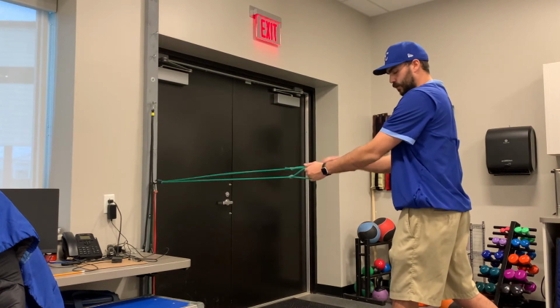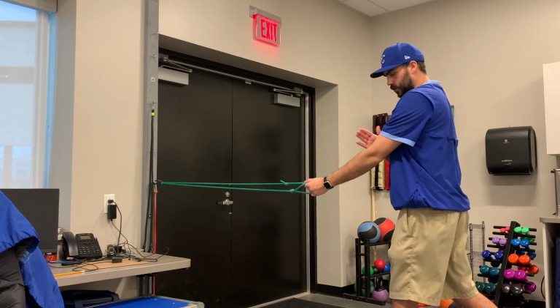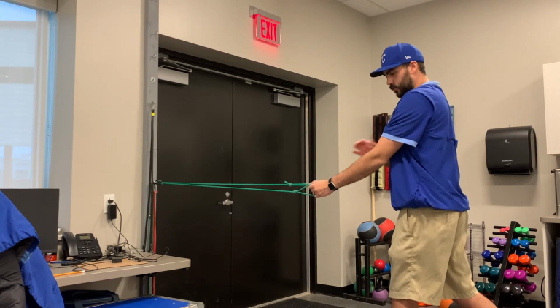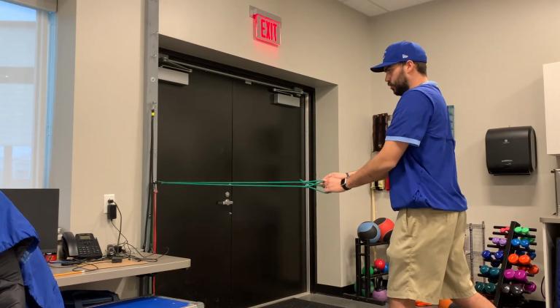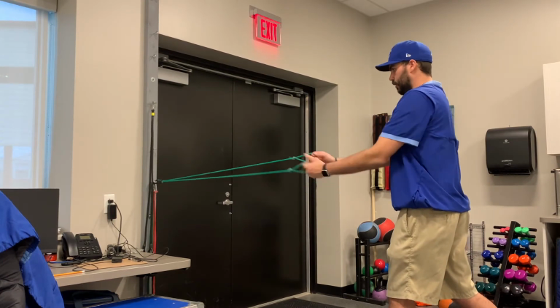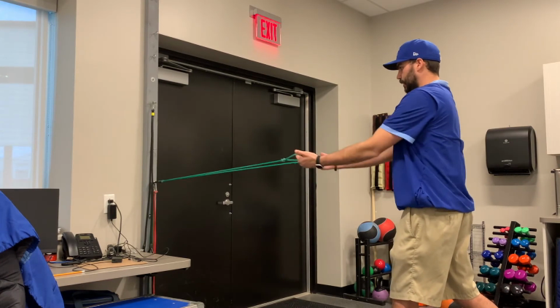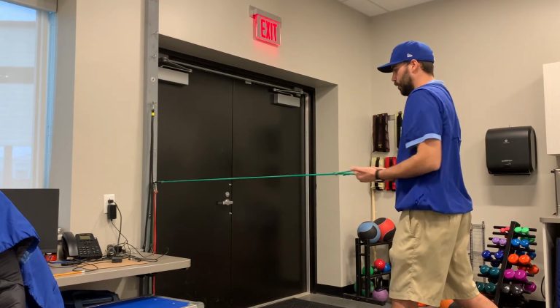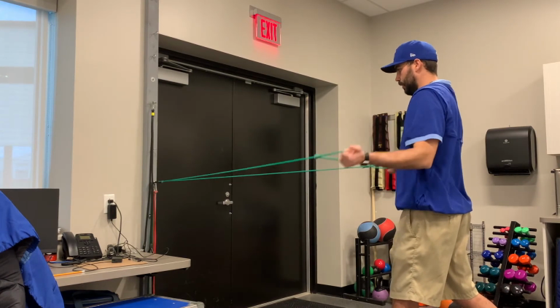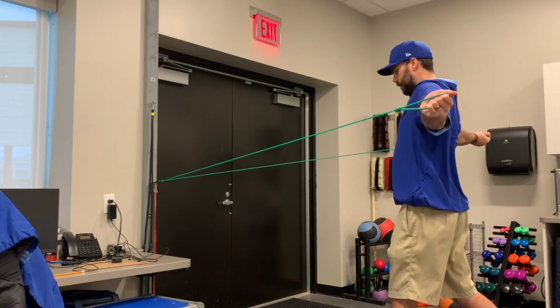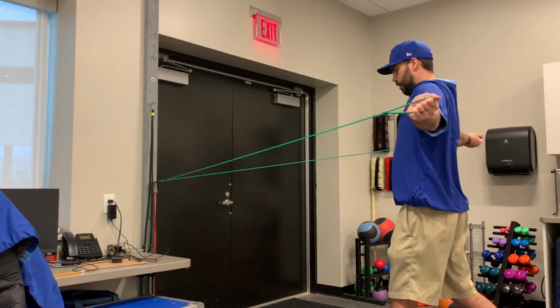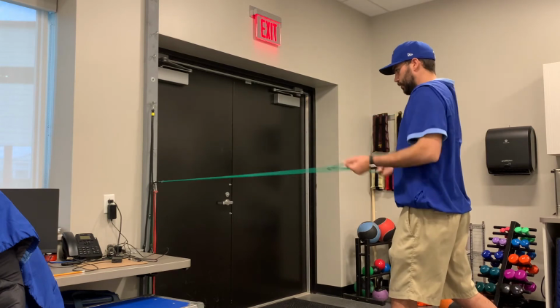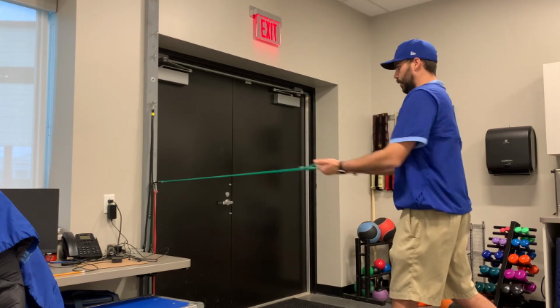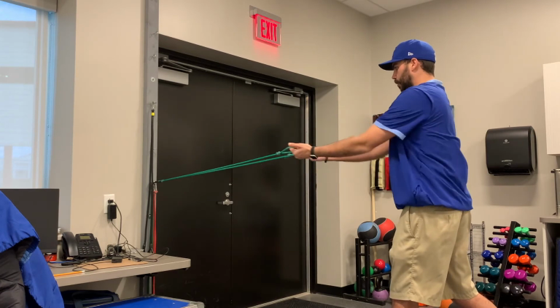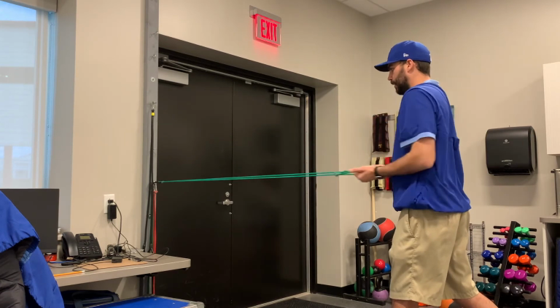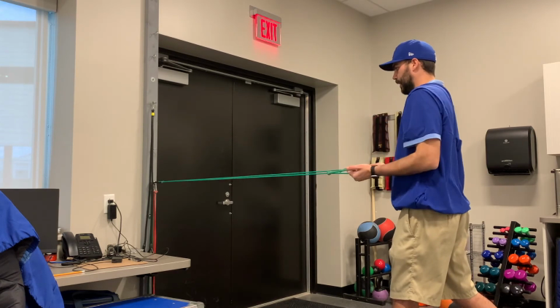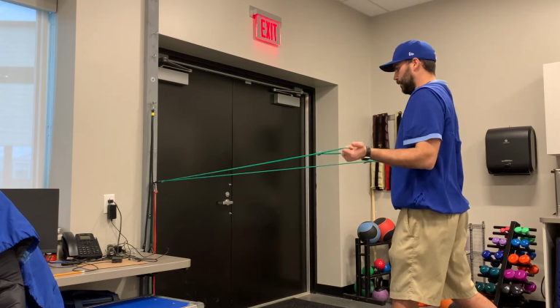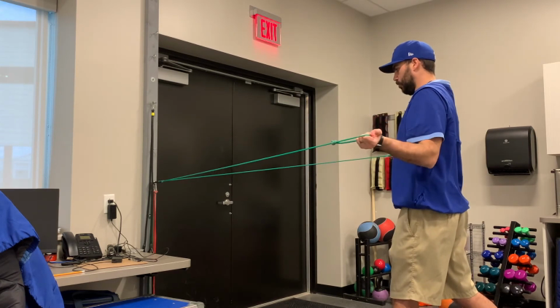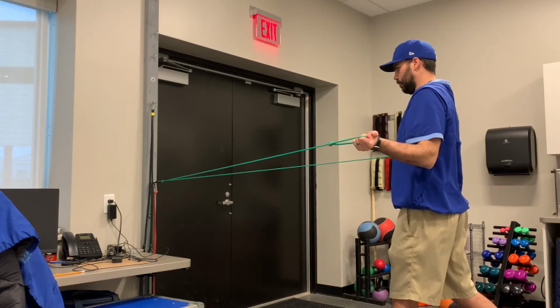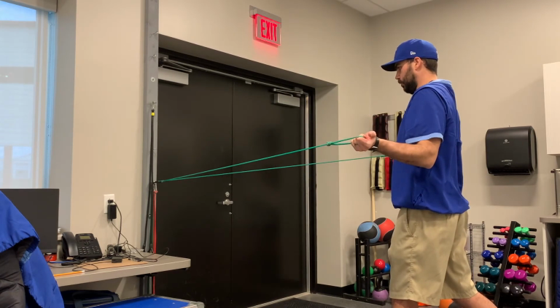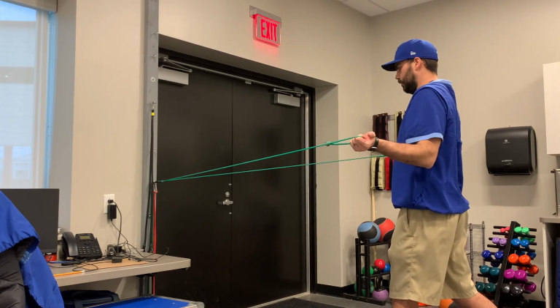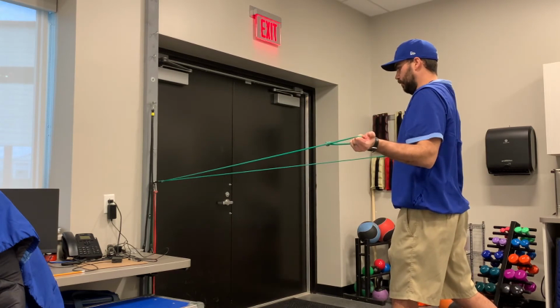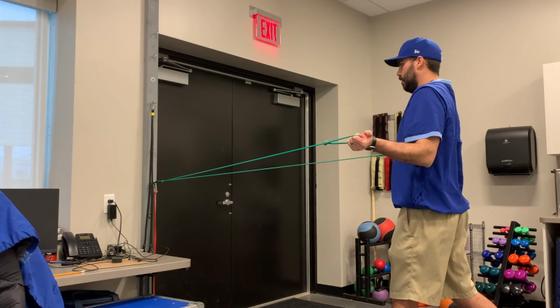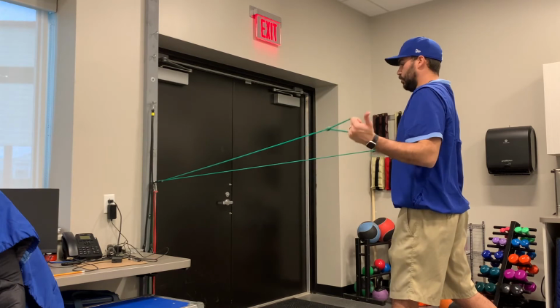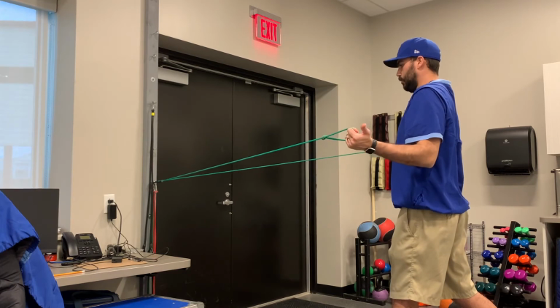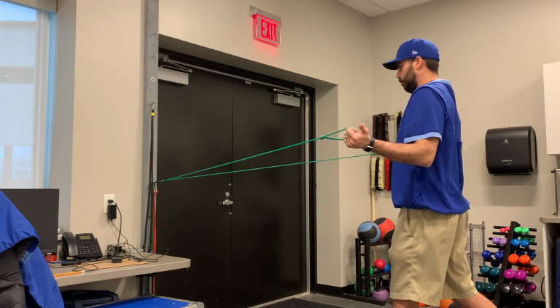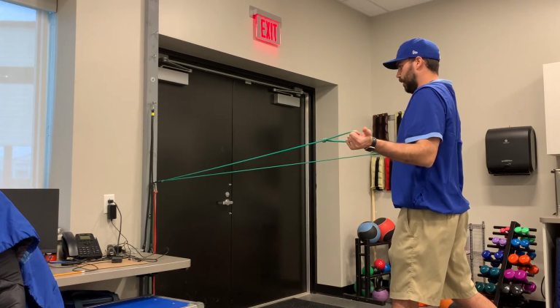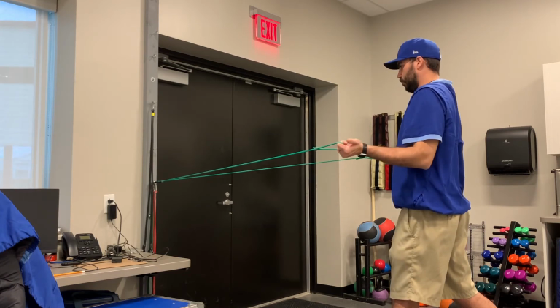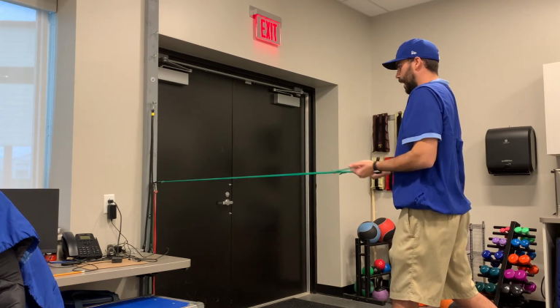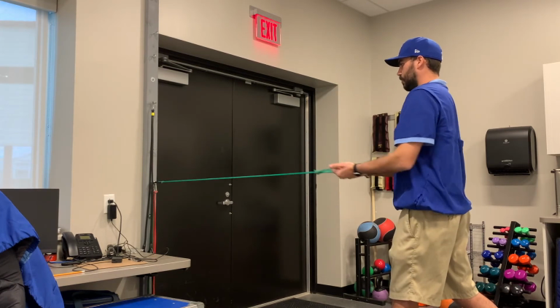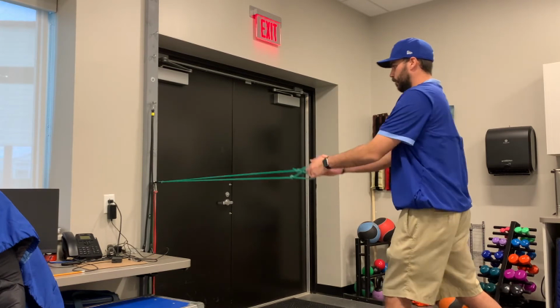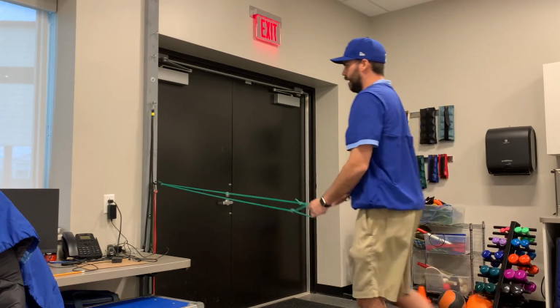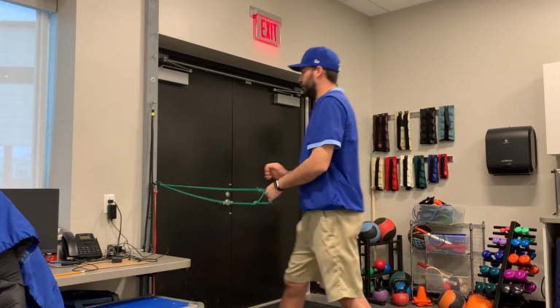The big focus on this one is making sure our elbows stay tucked. We don't want our elbows to come way away from our body — they stay nice and tucked. We're just doing external until our resistance is felt, making sure we pinch our shoulder blades. Upper shoulders are relaxed, then reverse it back out for 15.